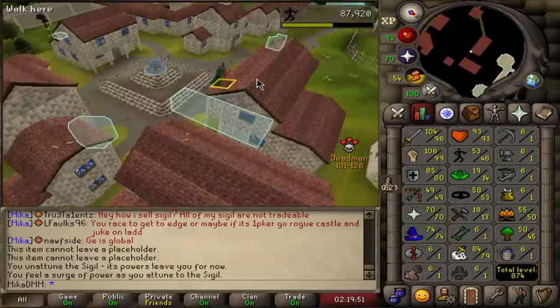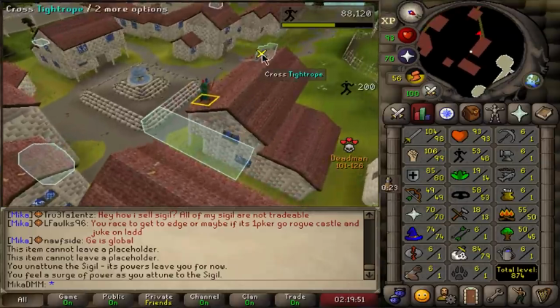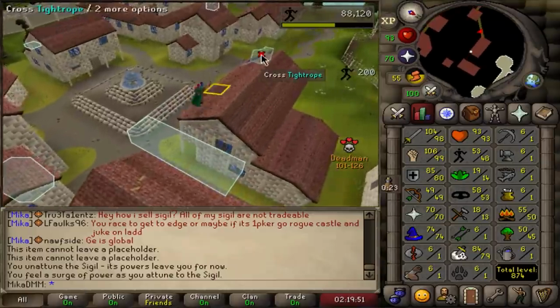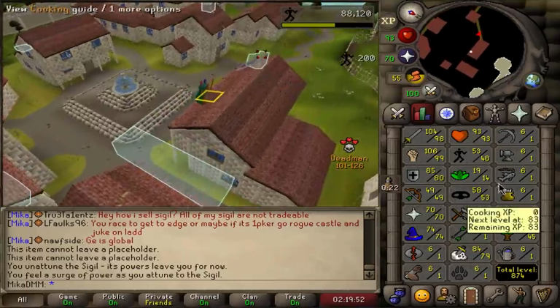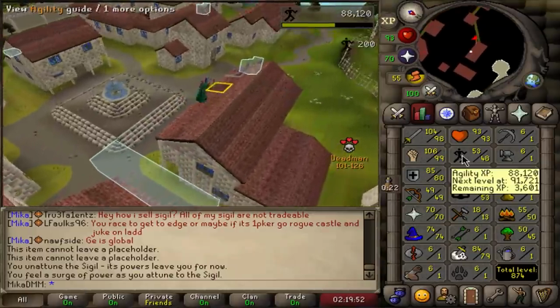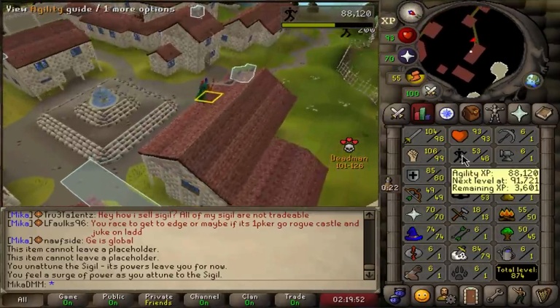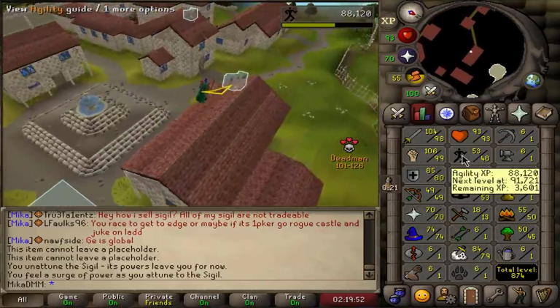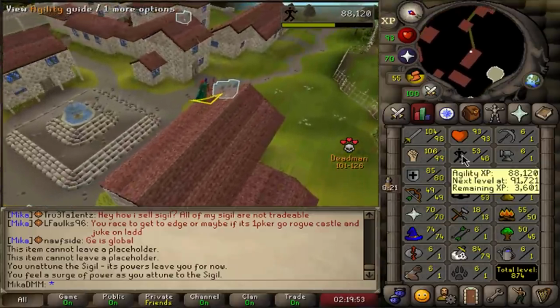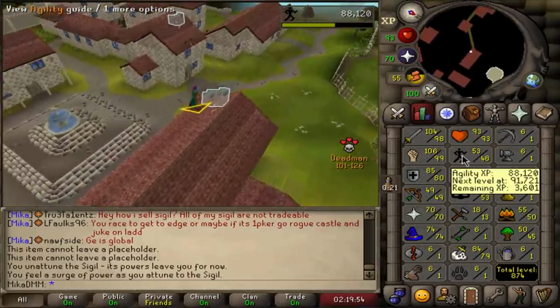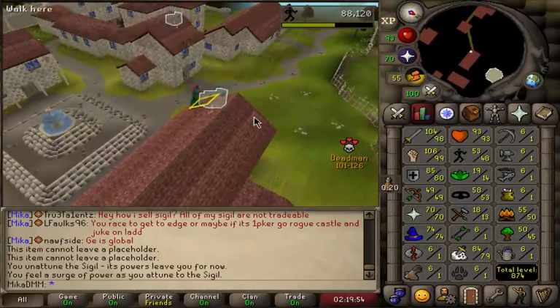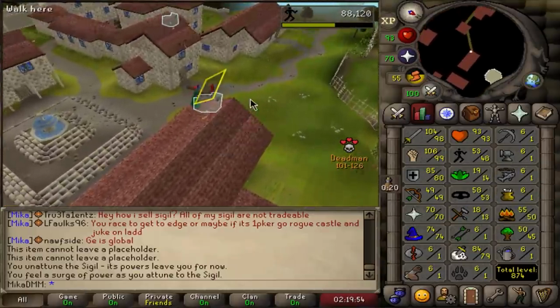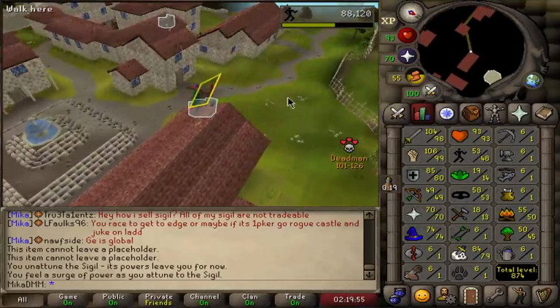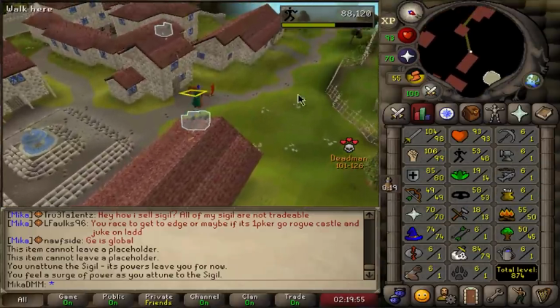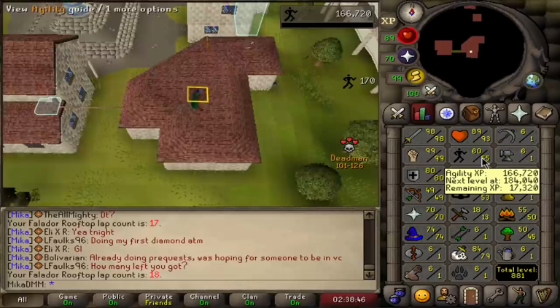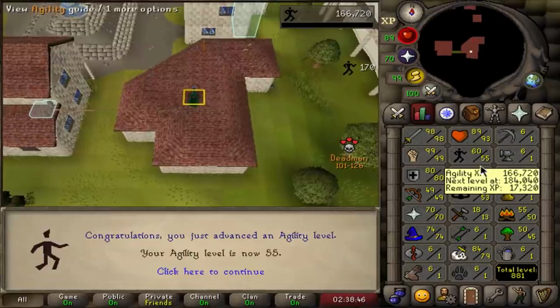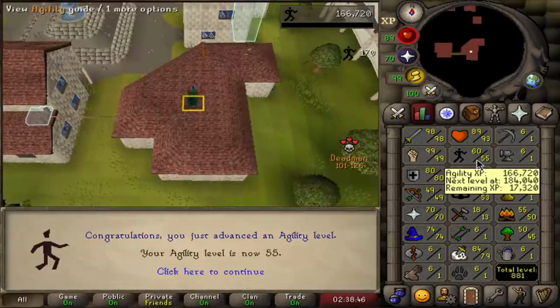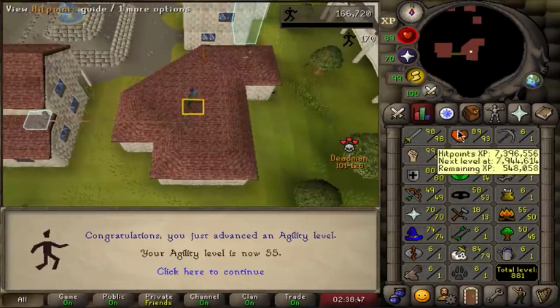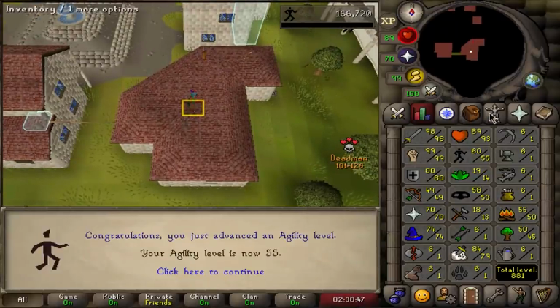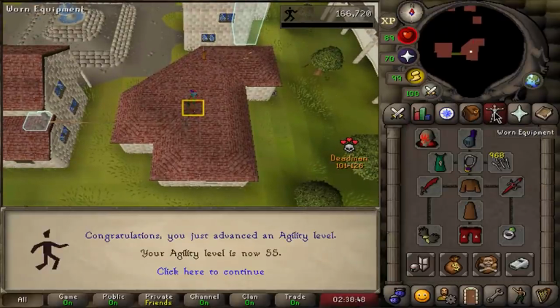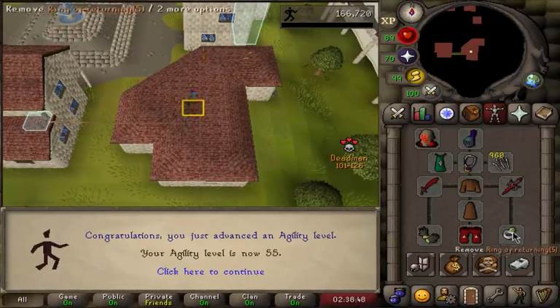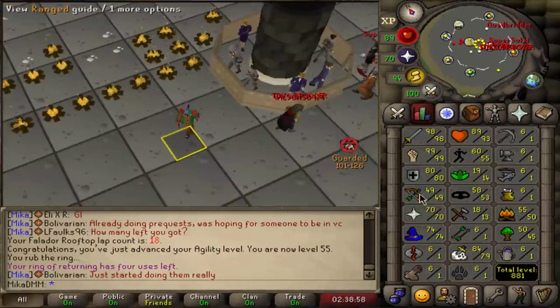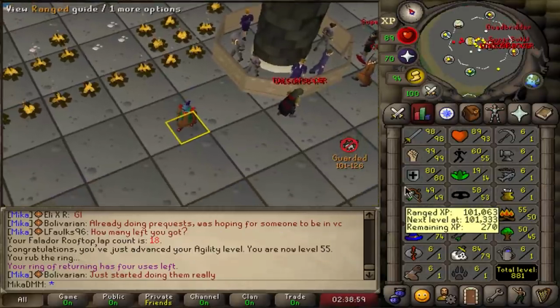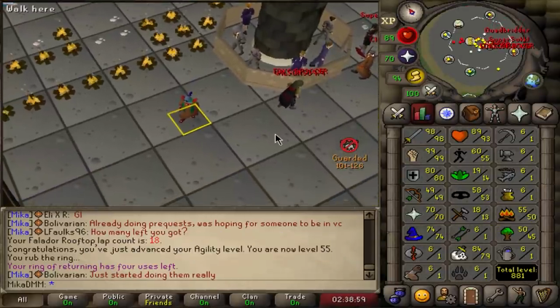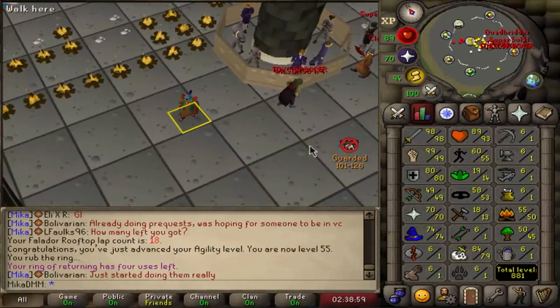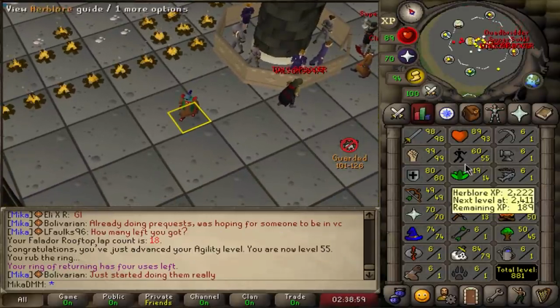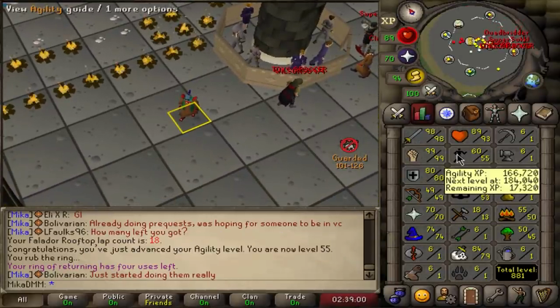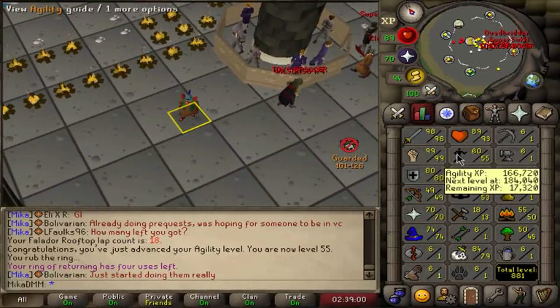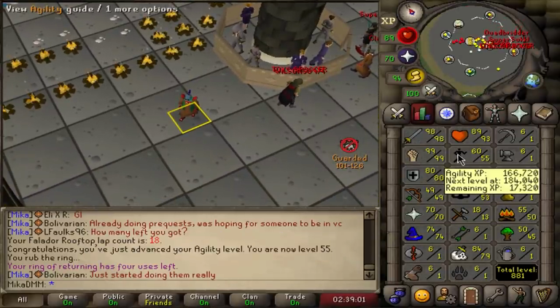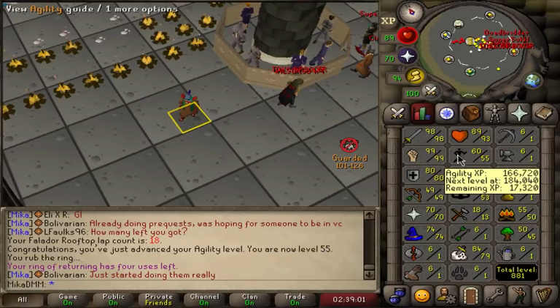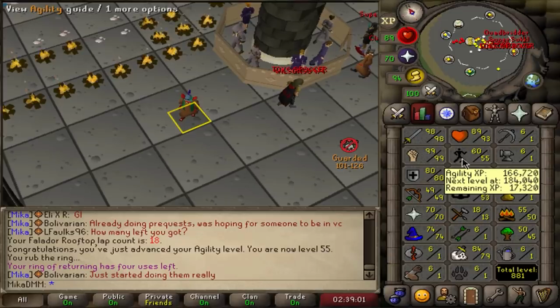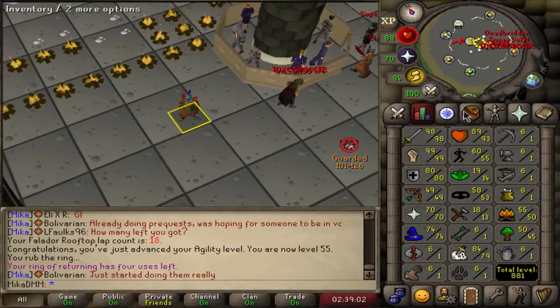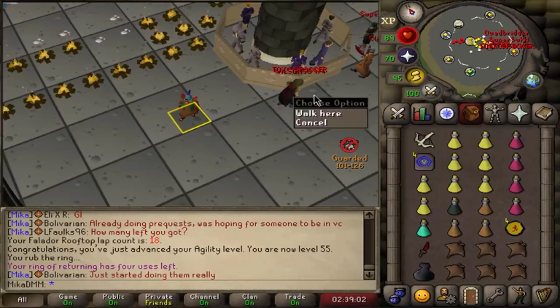Like if I go to Slayer Tower, I'll need agility anyways — so it's really good that I'm doing this now. That is 55 agility, meaning I can now go to Camelot and train my agility there till 65.